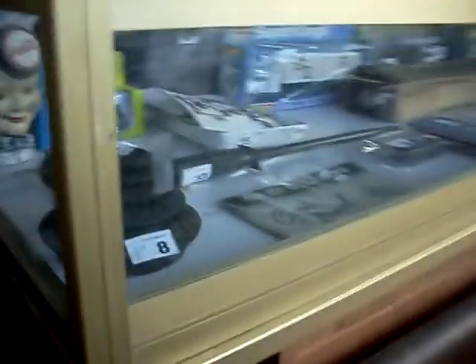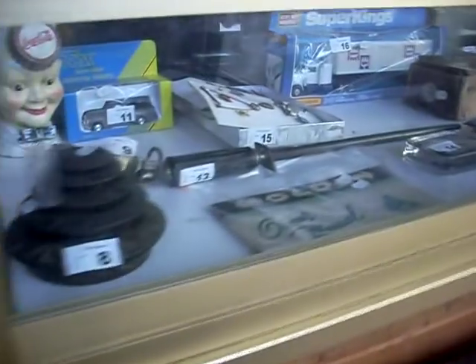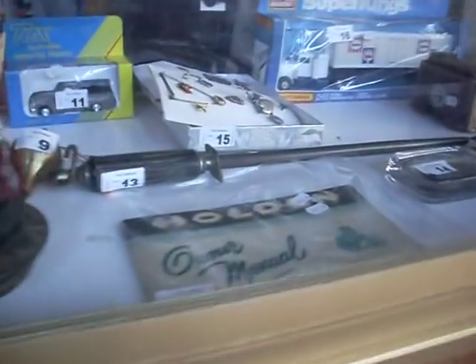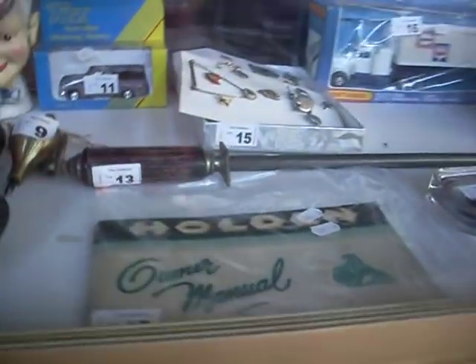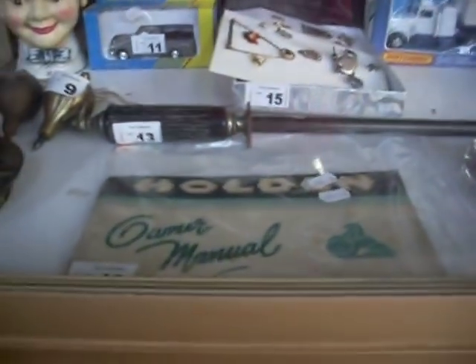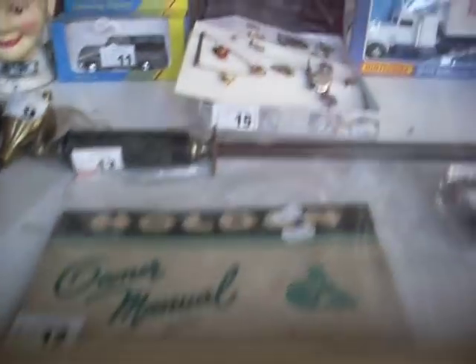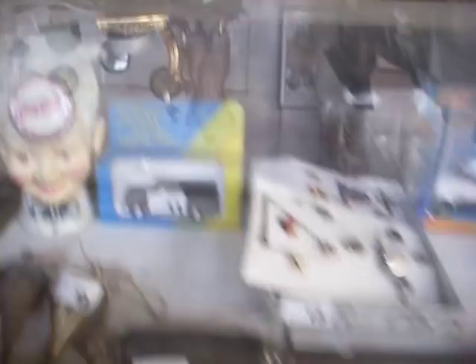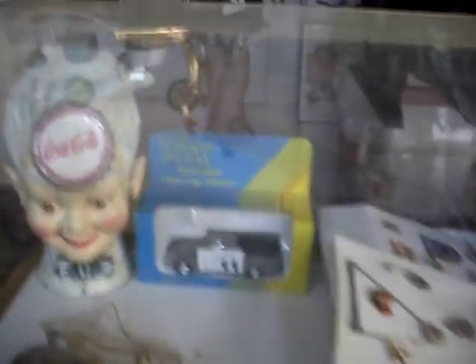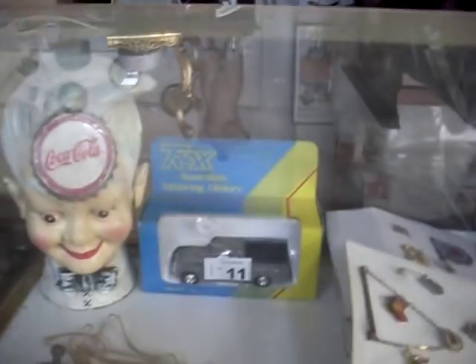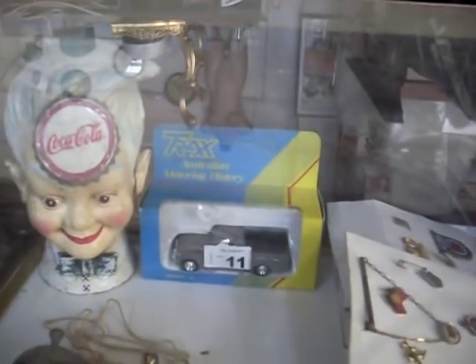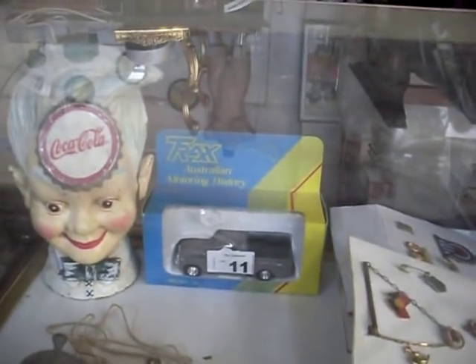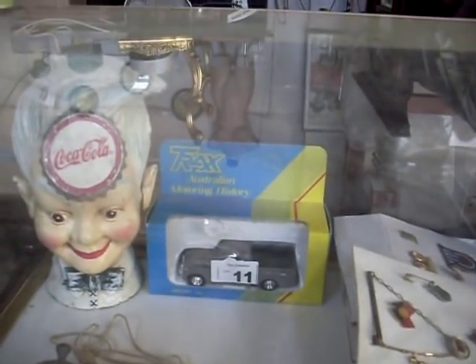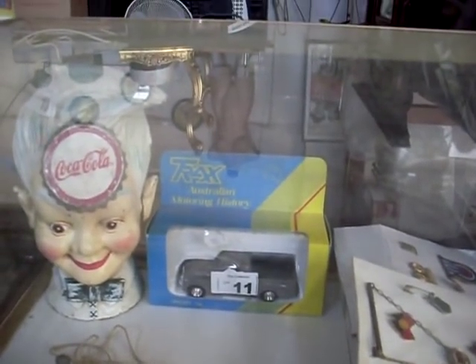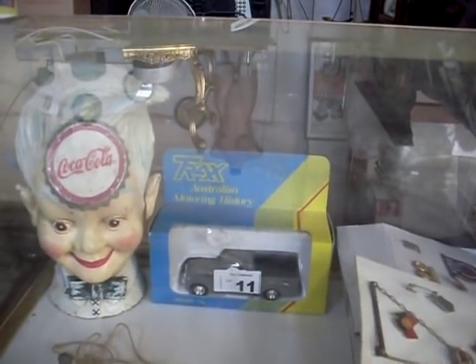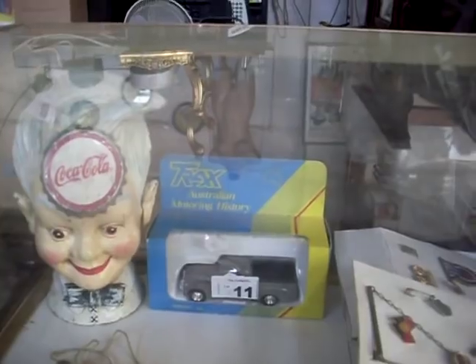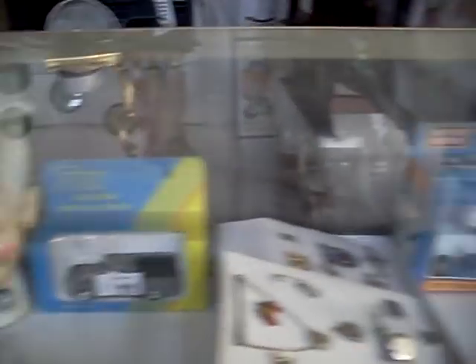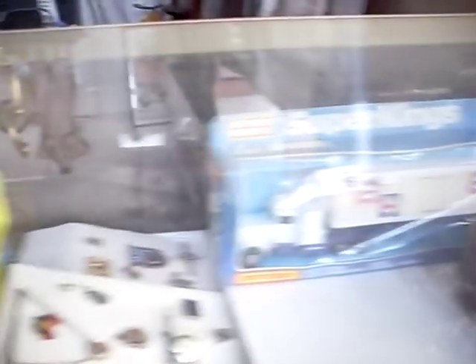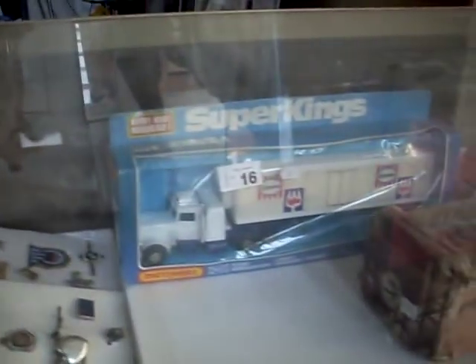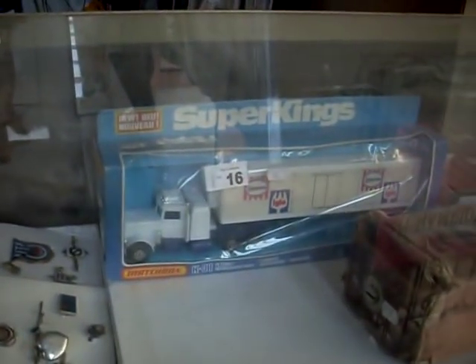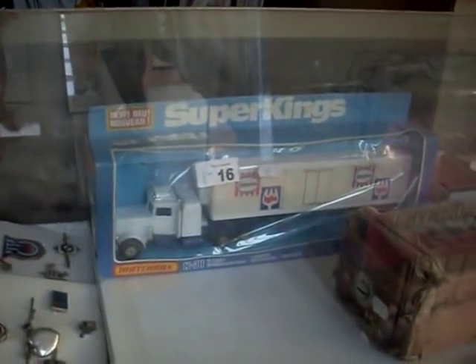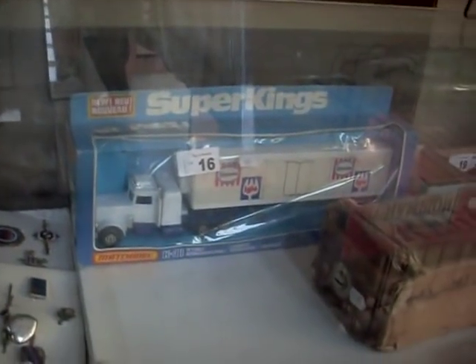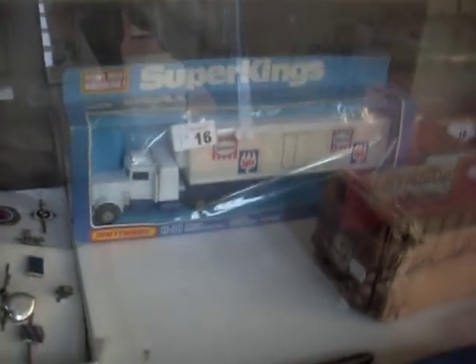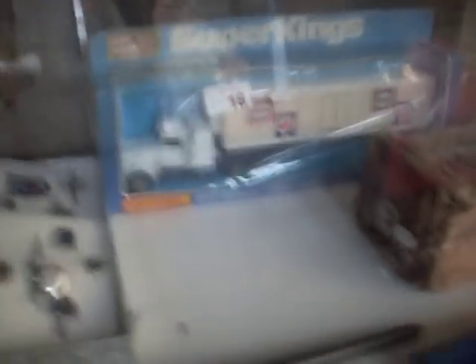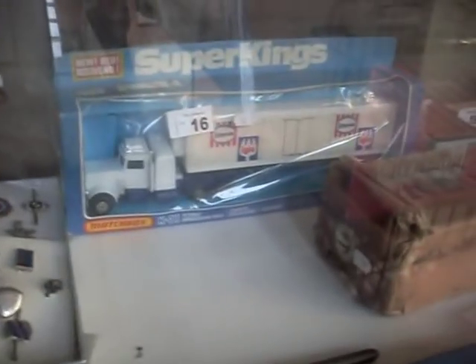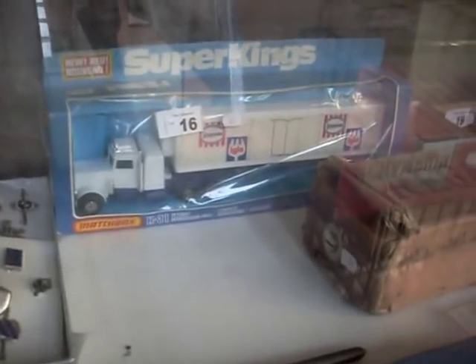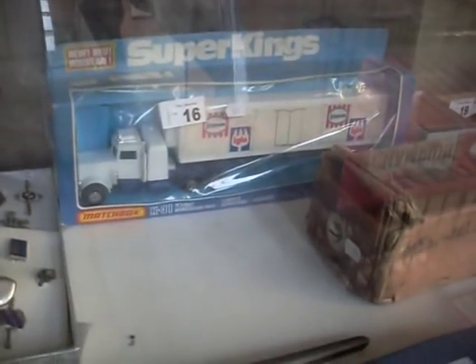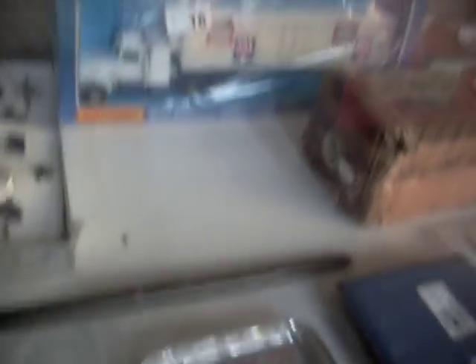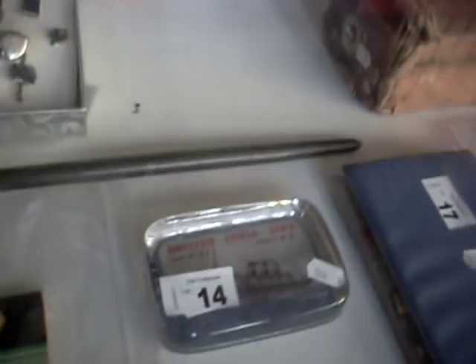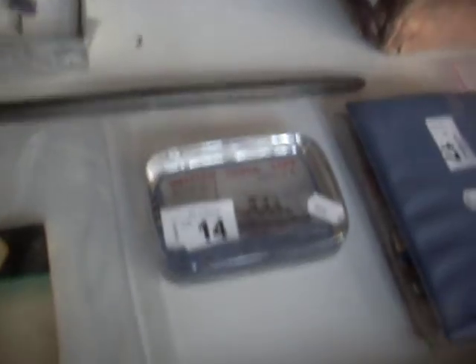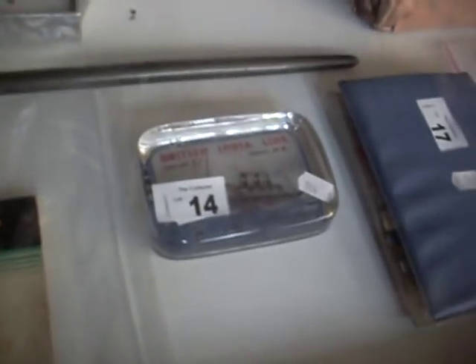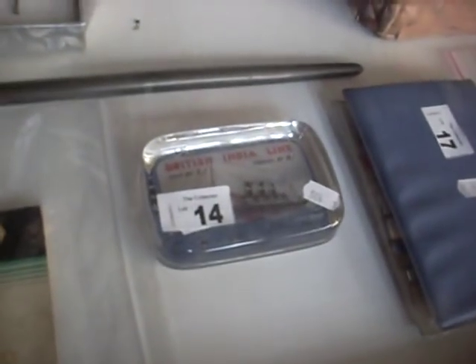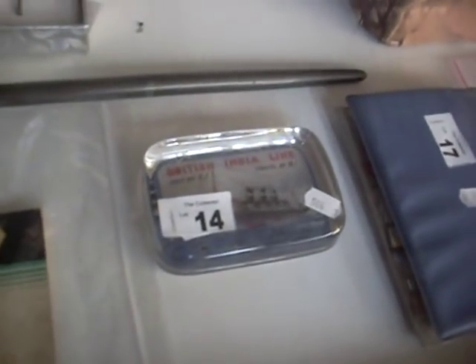Weights. Holden owner's manual. Mint box tracks. Holden die cast — pretty cool. A Super King truck there with sort of French signage. British India Line.